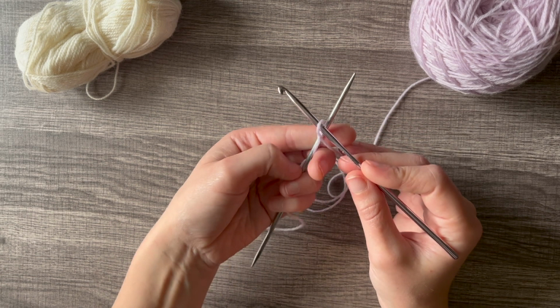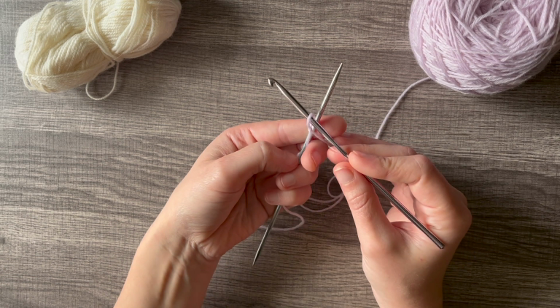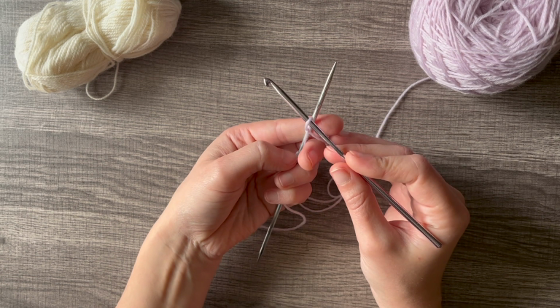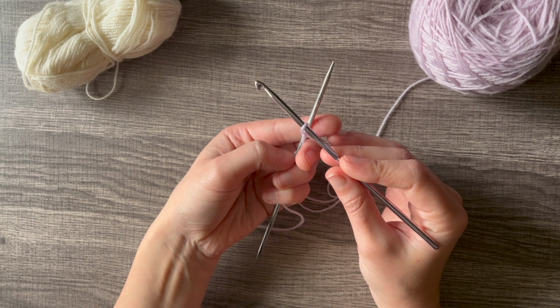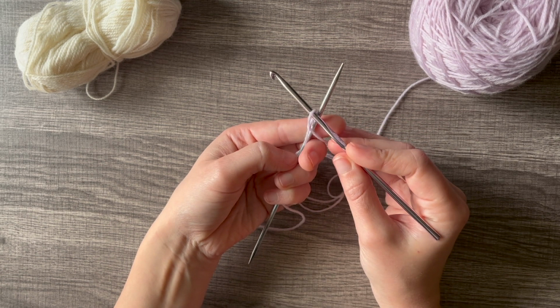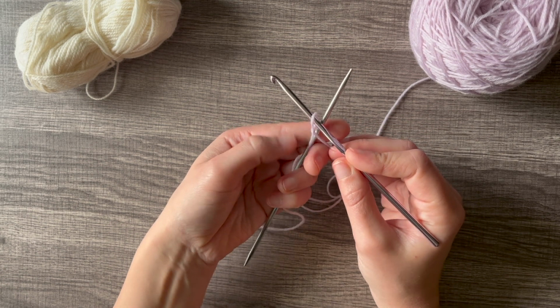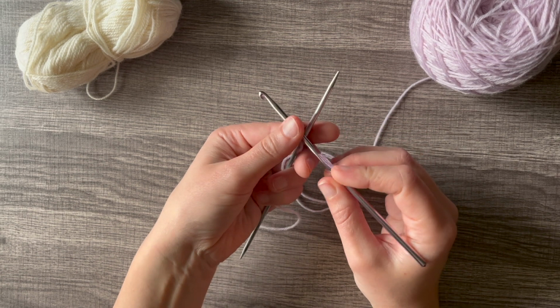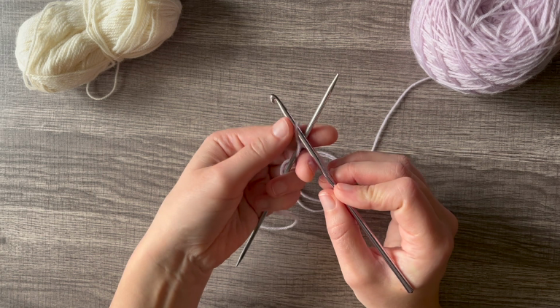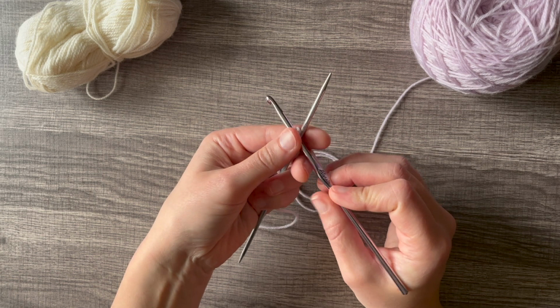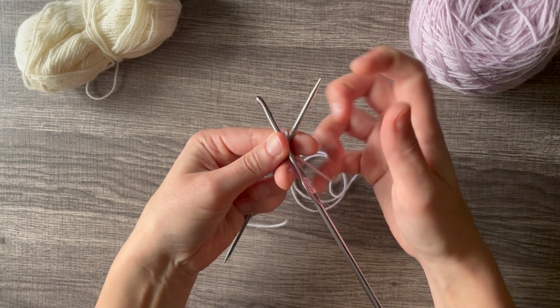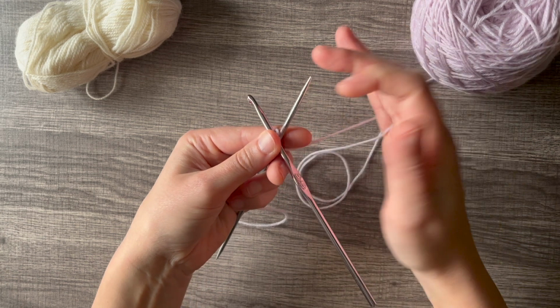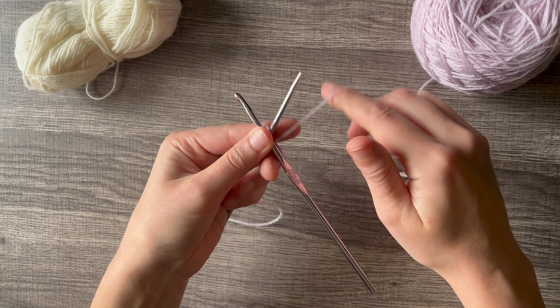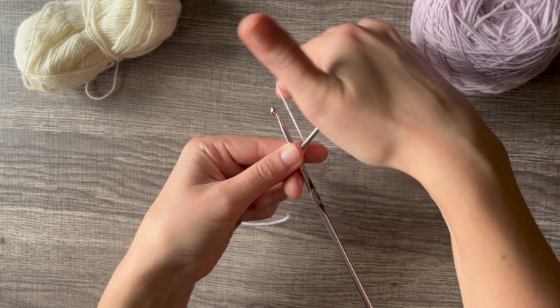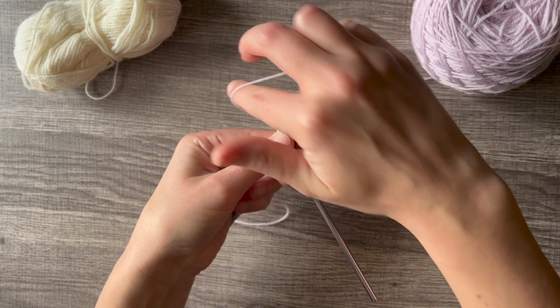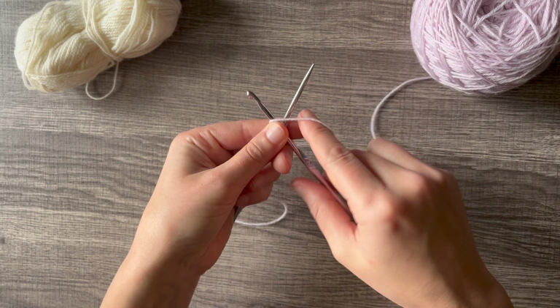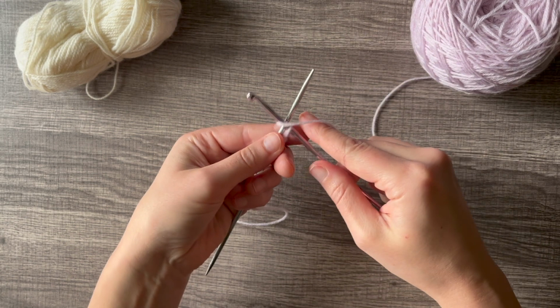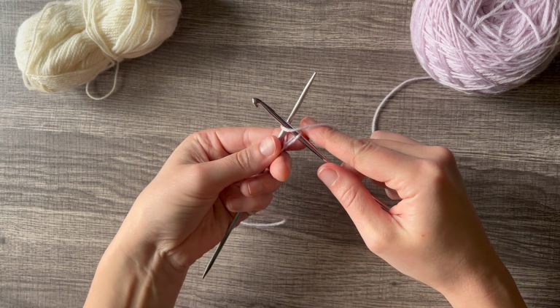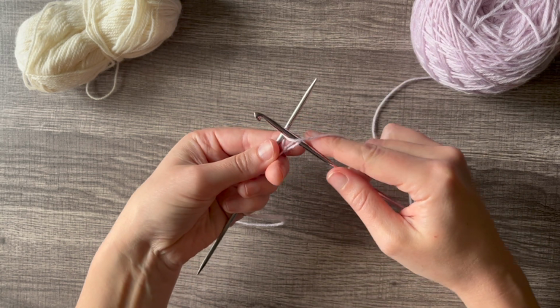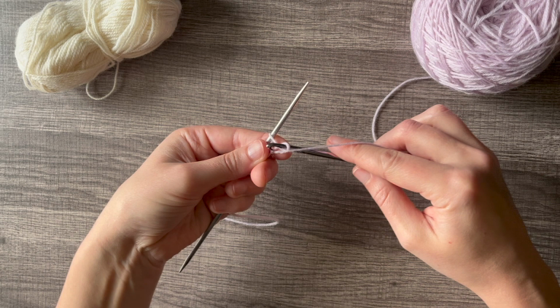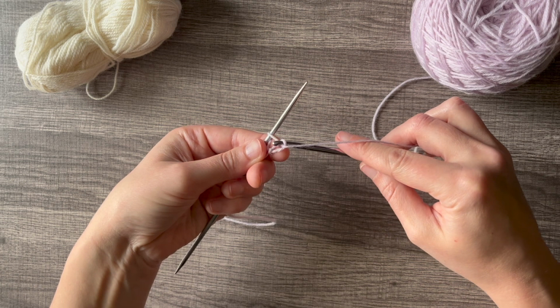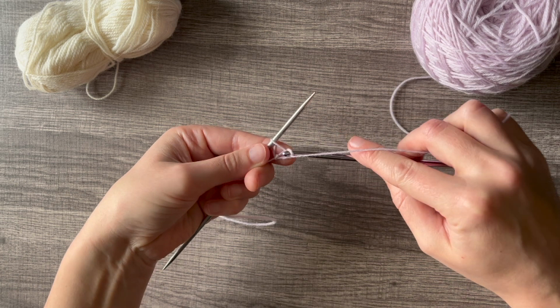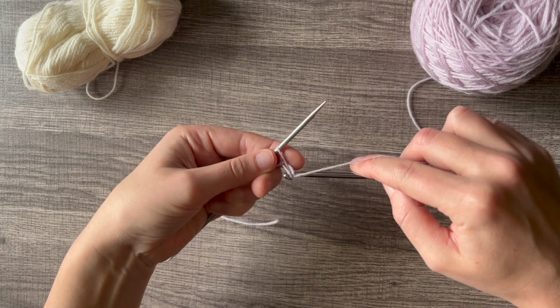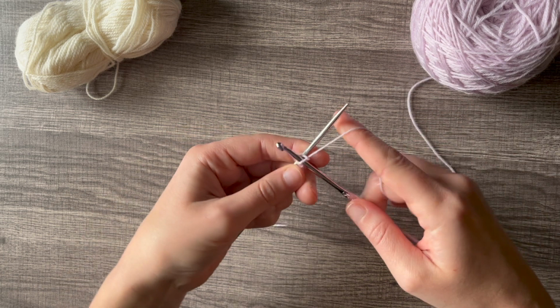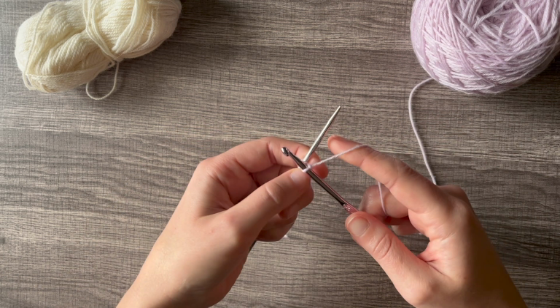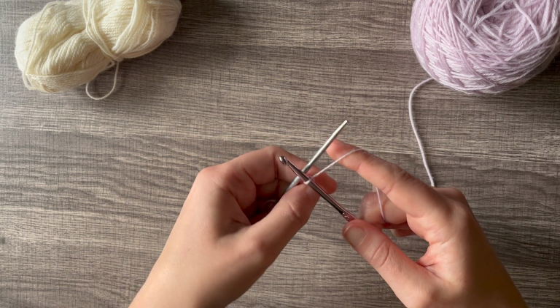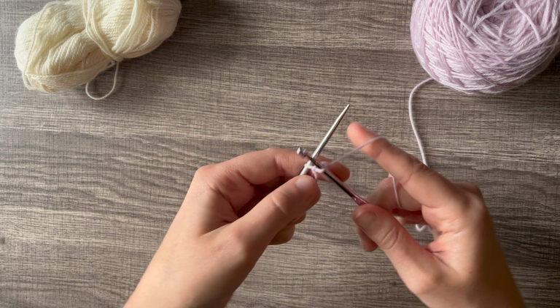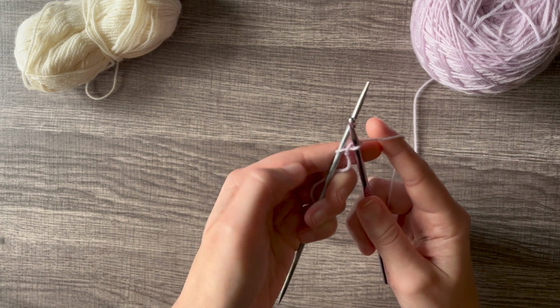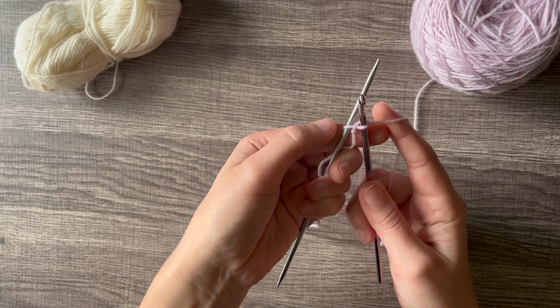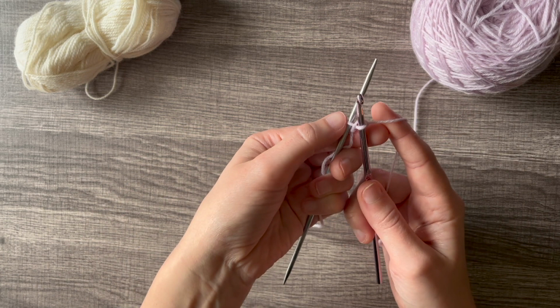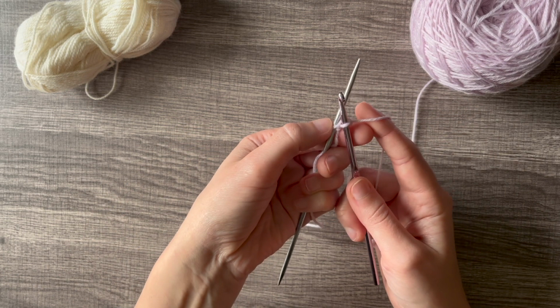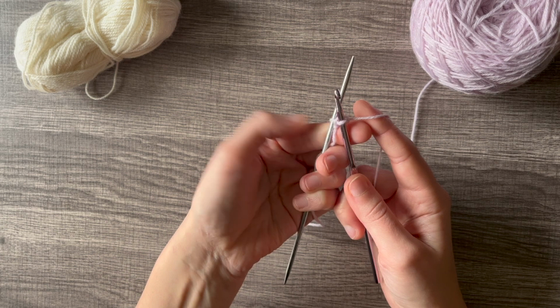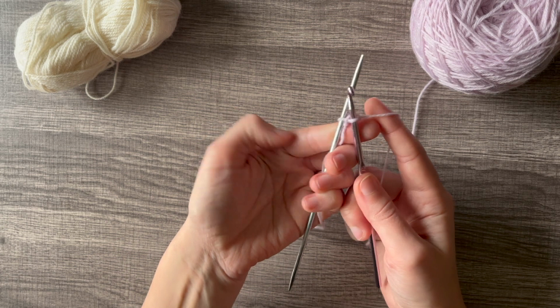Cross your crochet hook over your knitting needle, wrap your yarn around the back, catch it with the crochet hook, and pull it through that first loop. There you go — now you have one stitch on your needle.